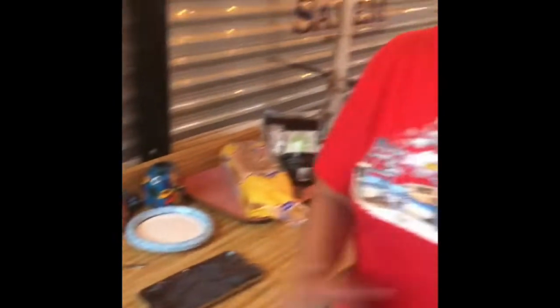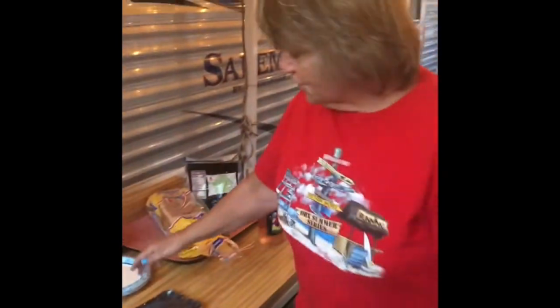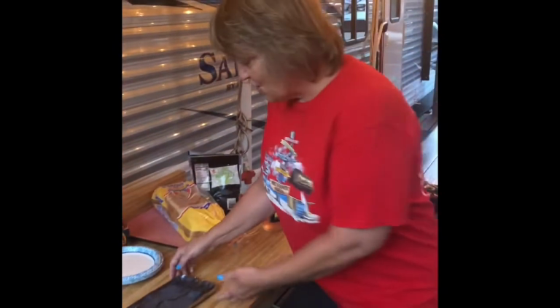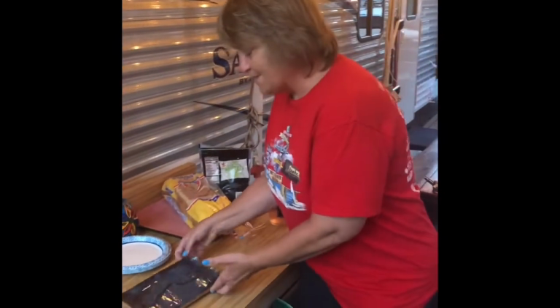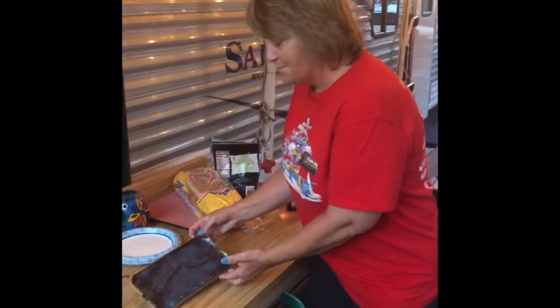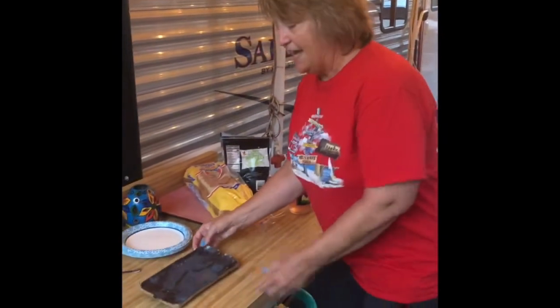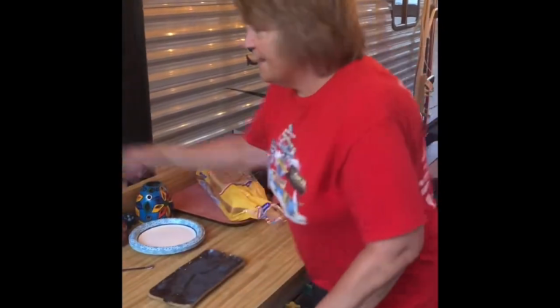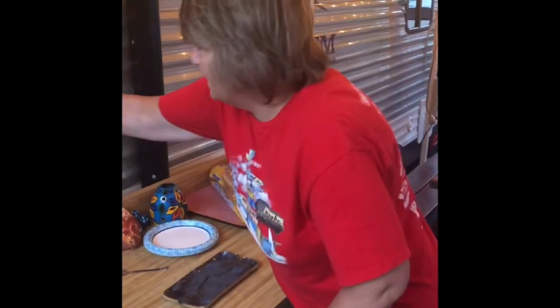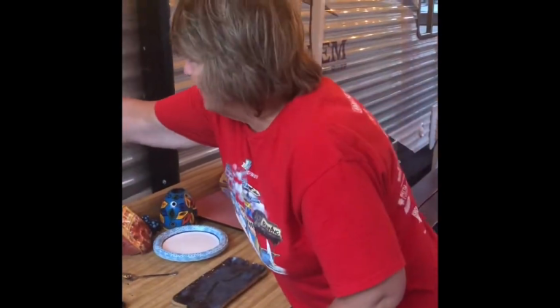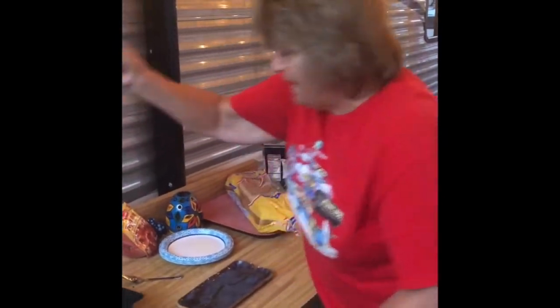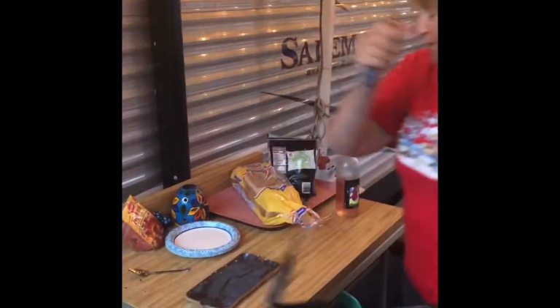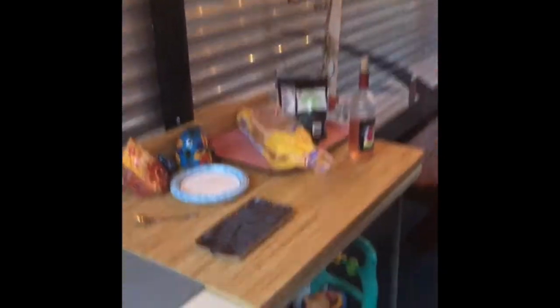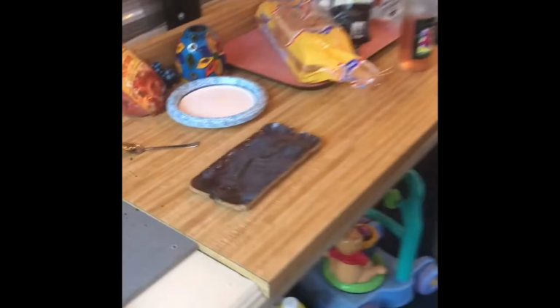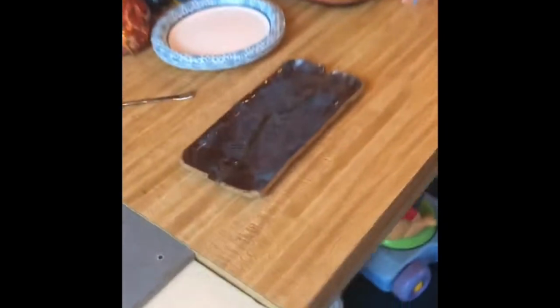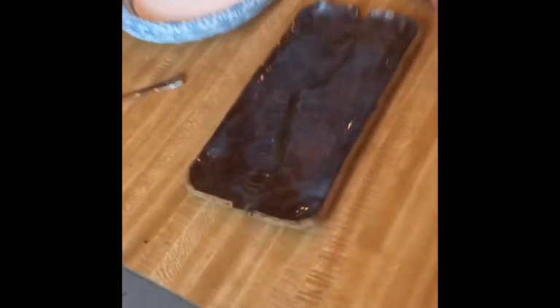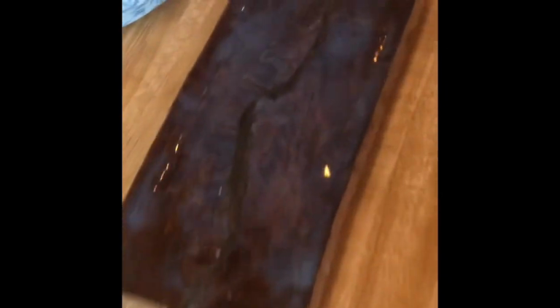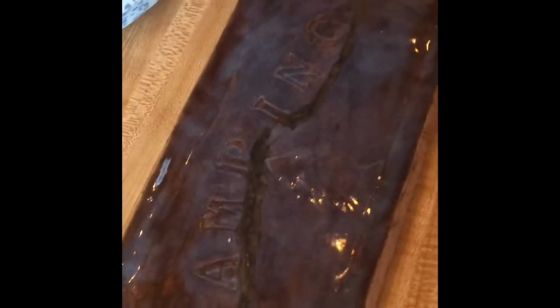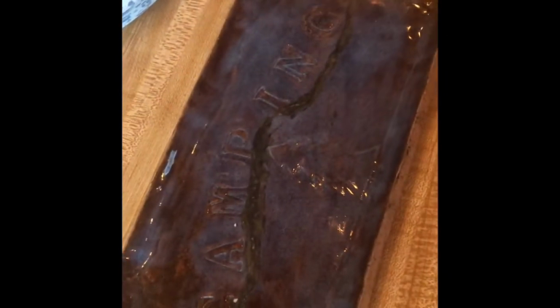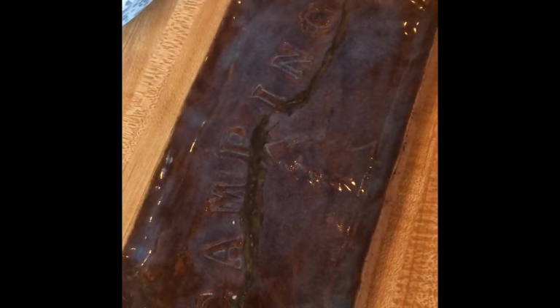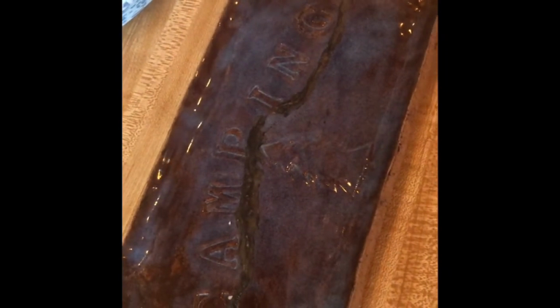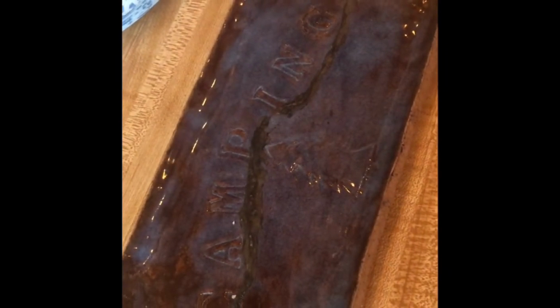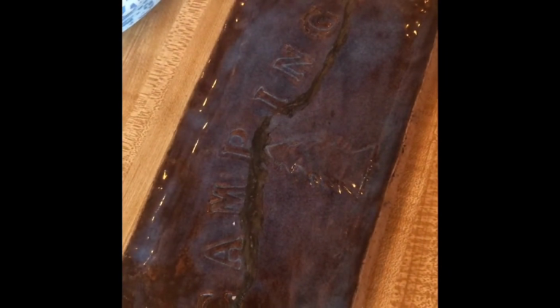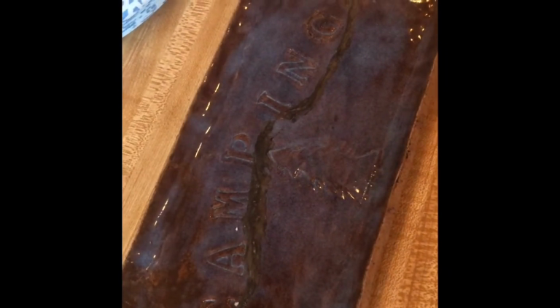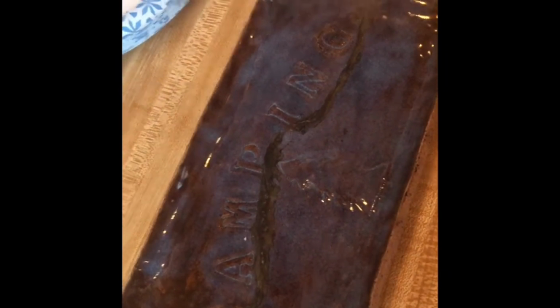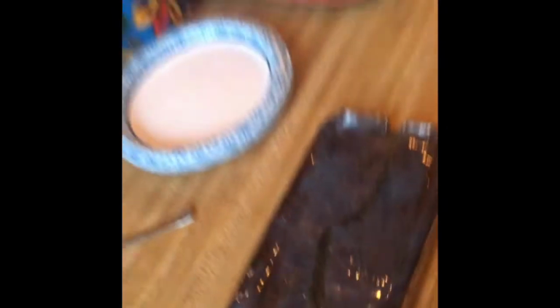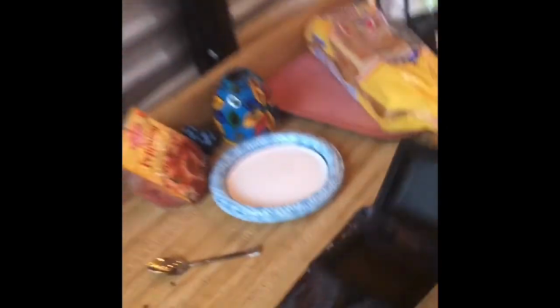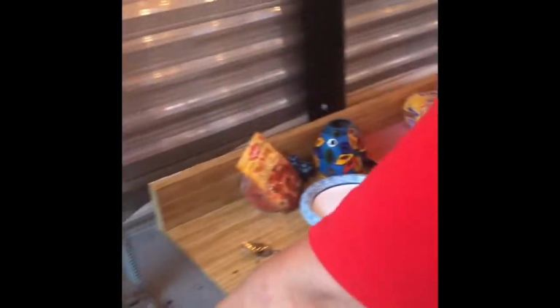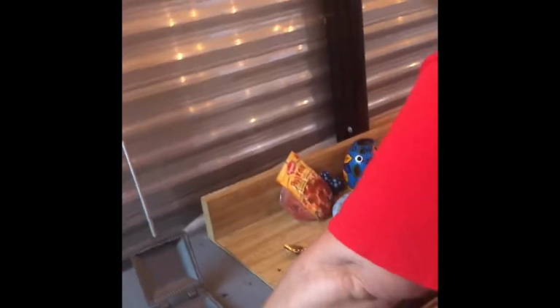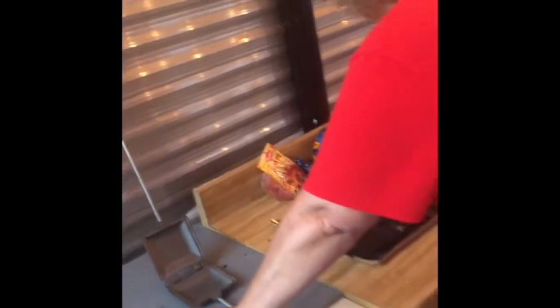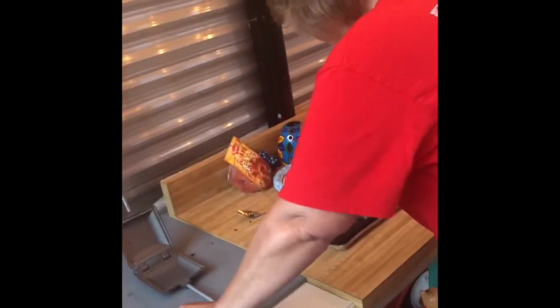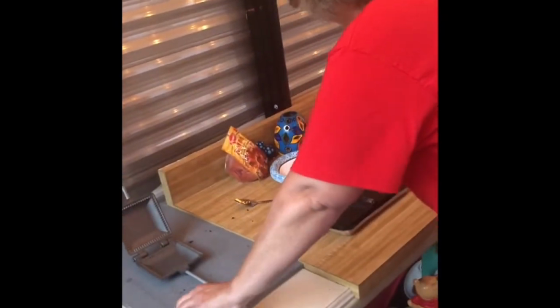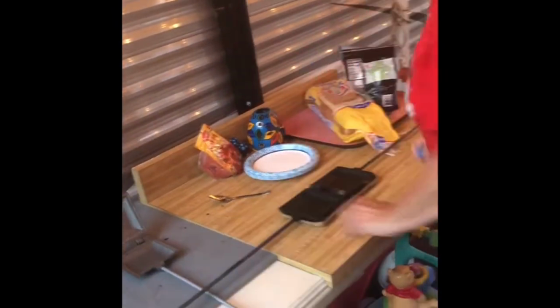I also want to show you this is my mountain pie plate that my son made me when he was in eighth grade. It says 'camping' on it and it actually fits a mountain pie perfectly when it comes out hot, so nothing is going to burn.